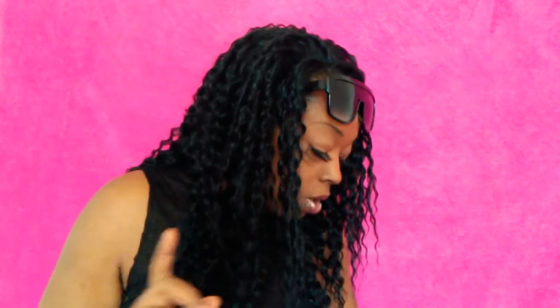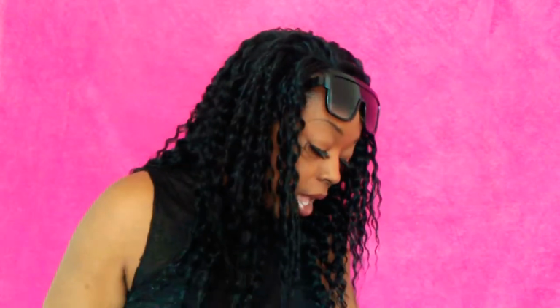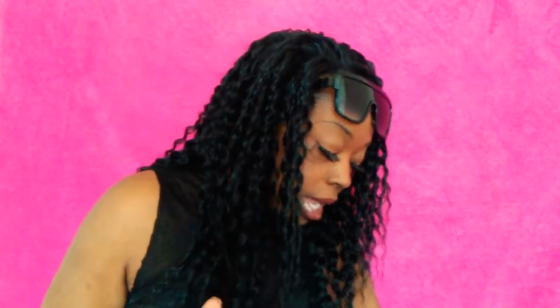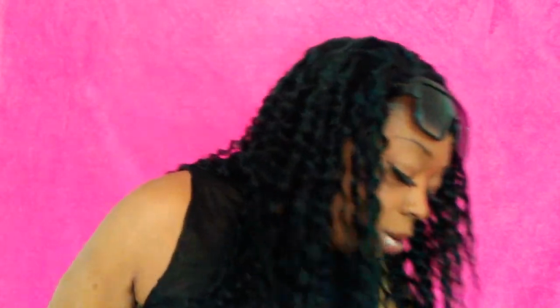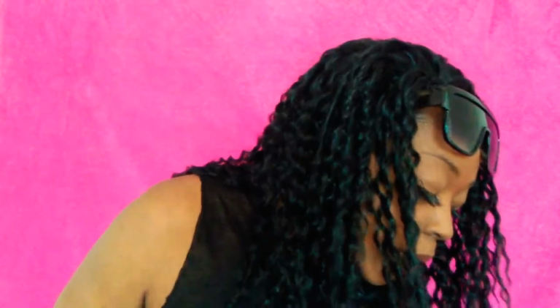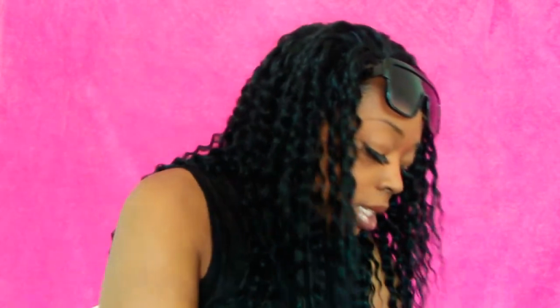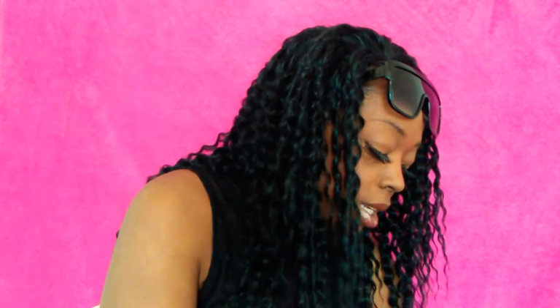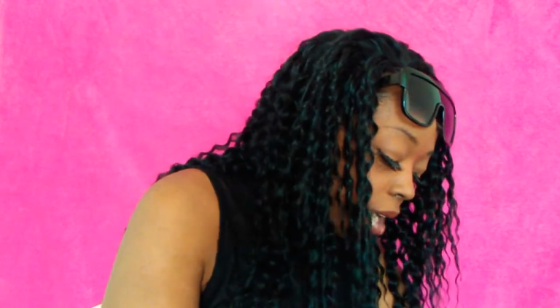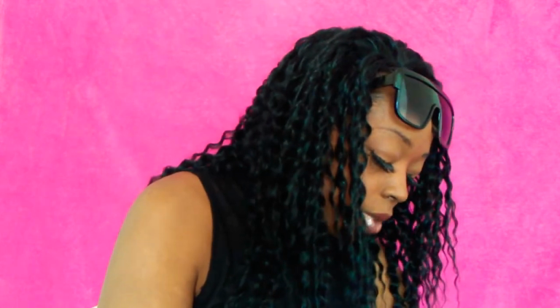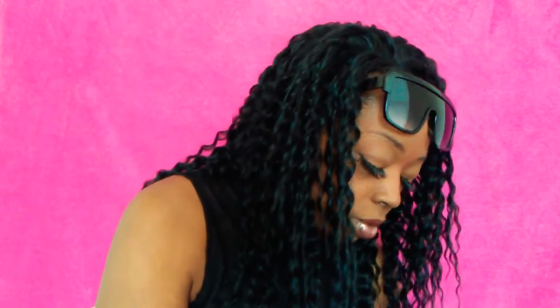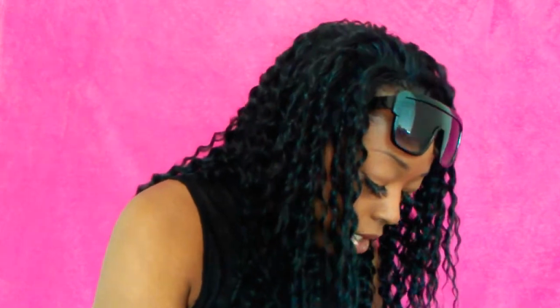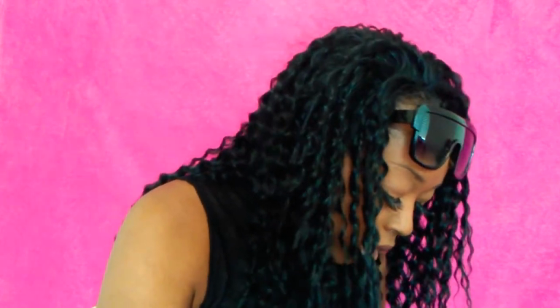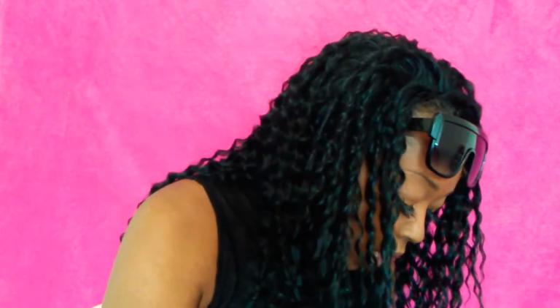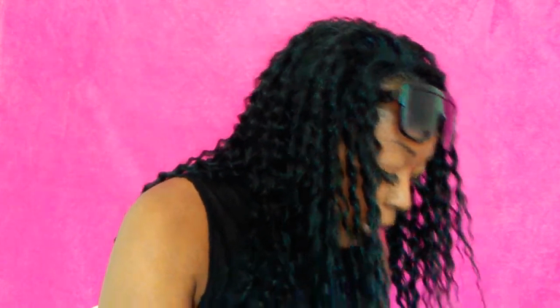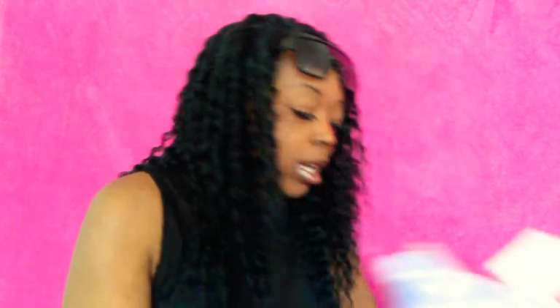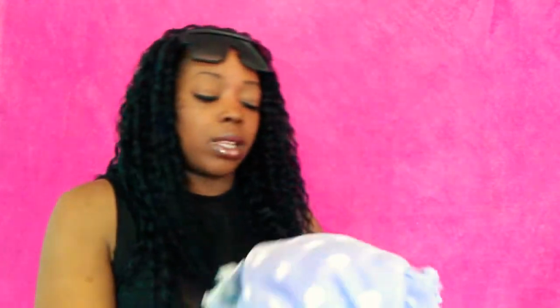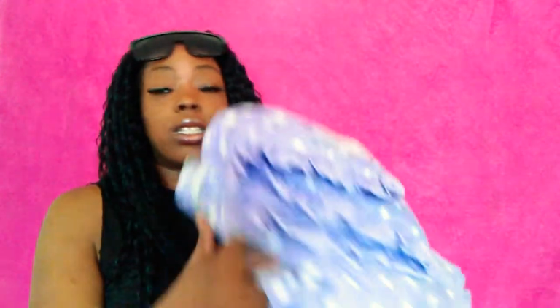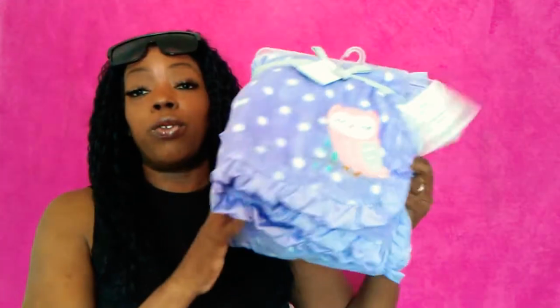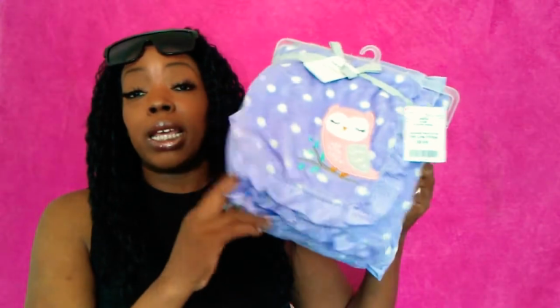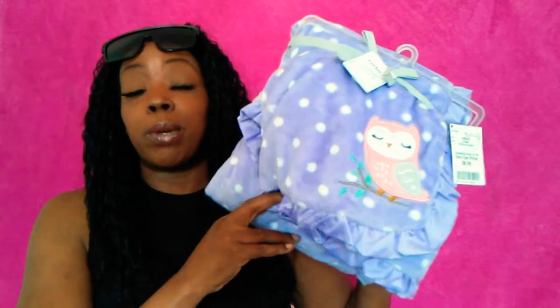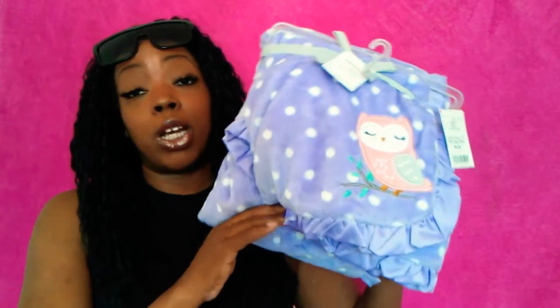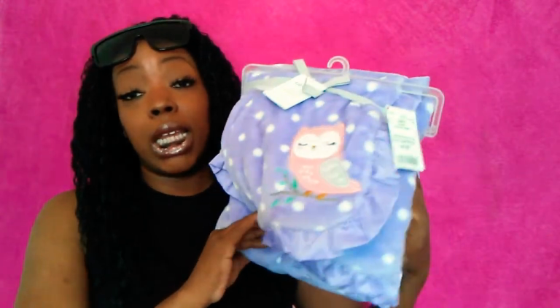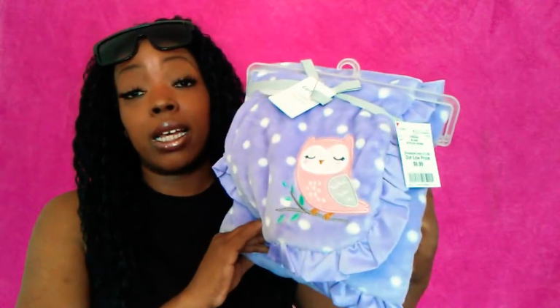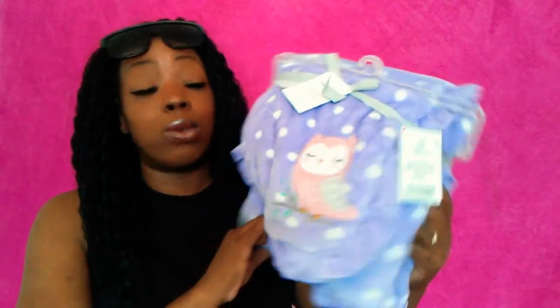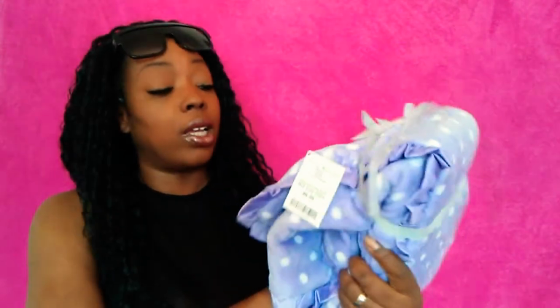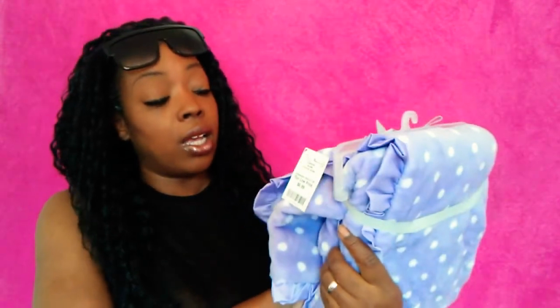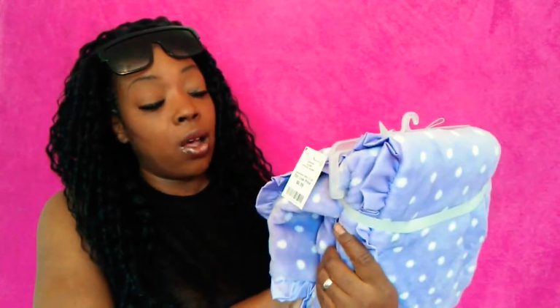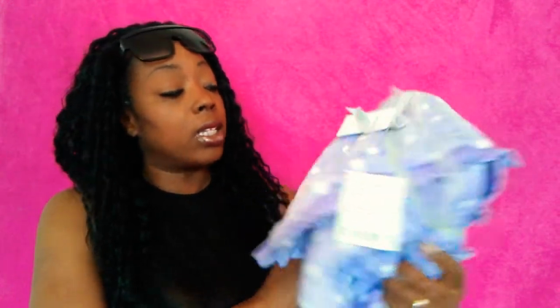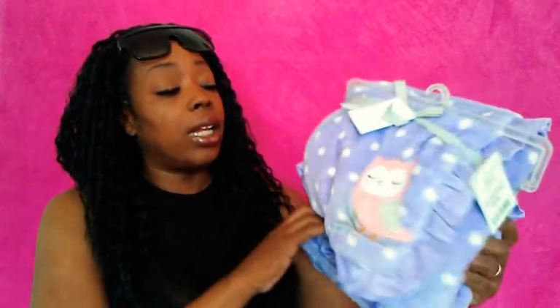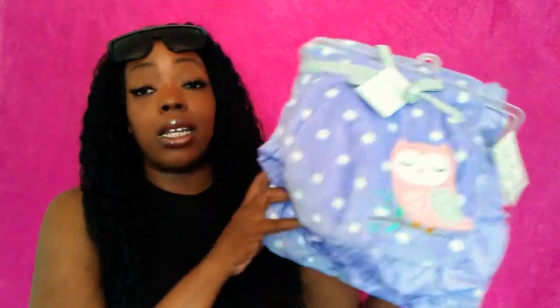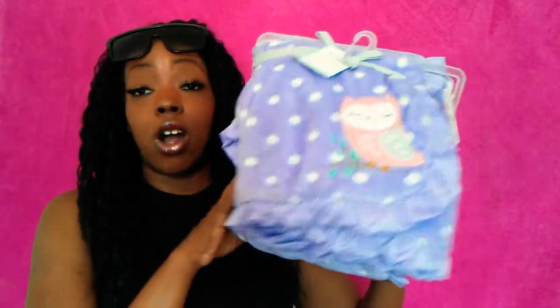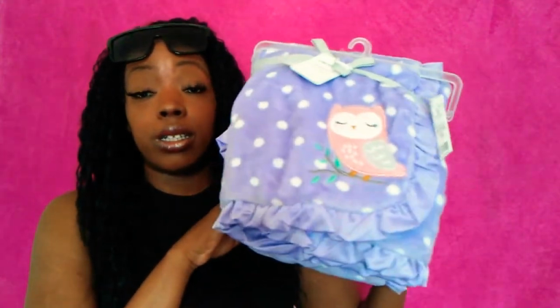Next I went to Burlington and picked up a few things. First, this beautiful Carter's blanket for my baby girl Nia — it was only $6.99.